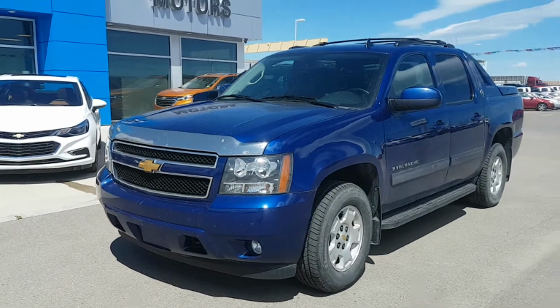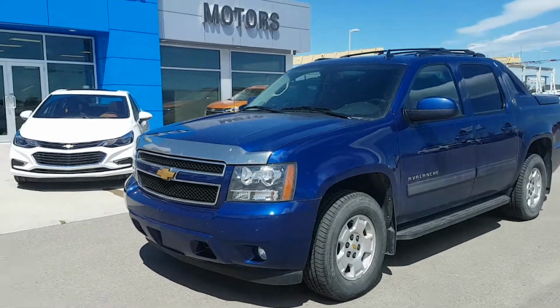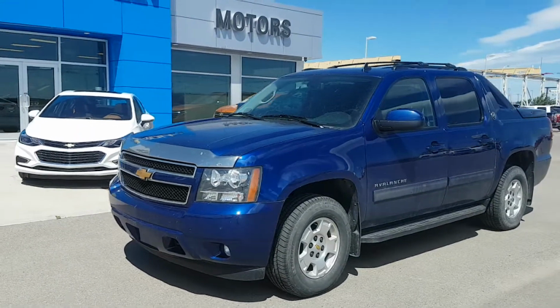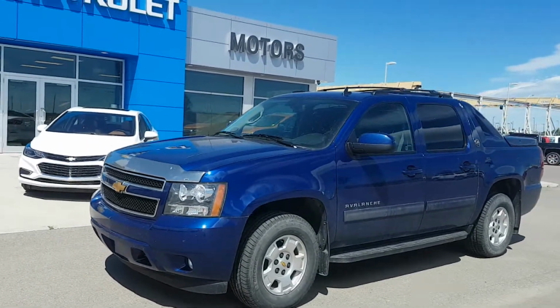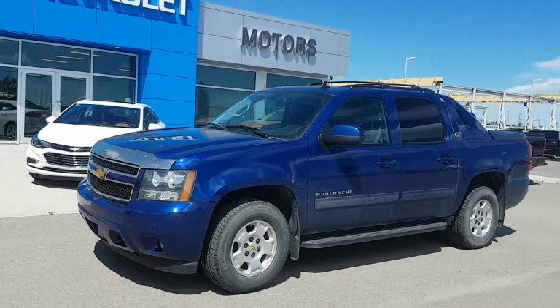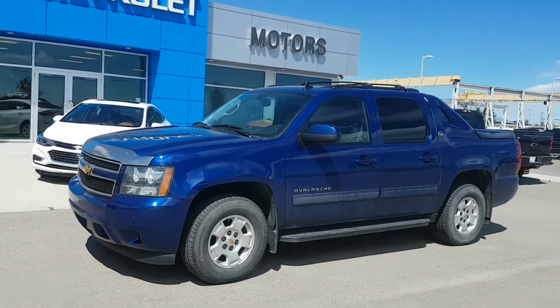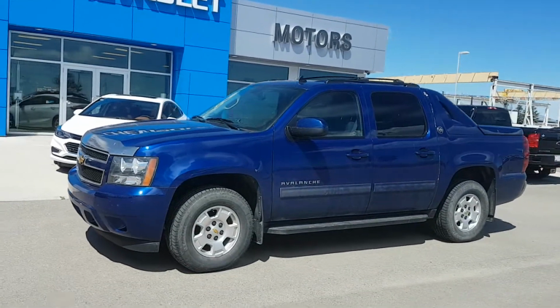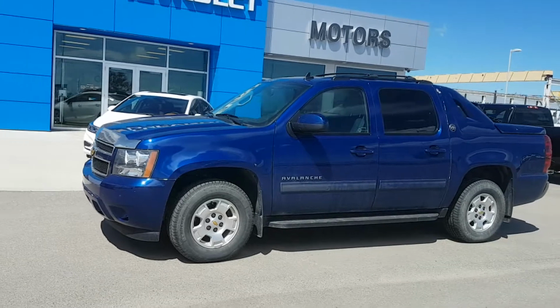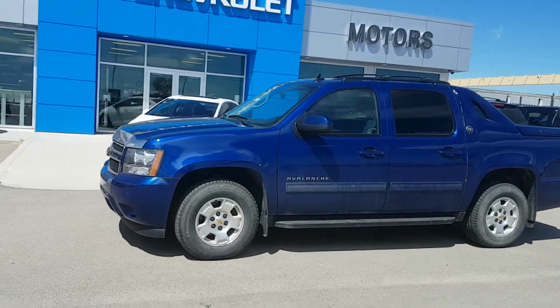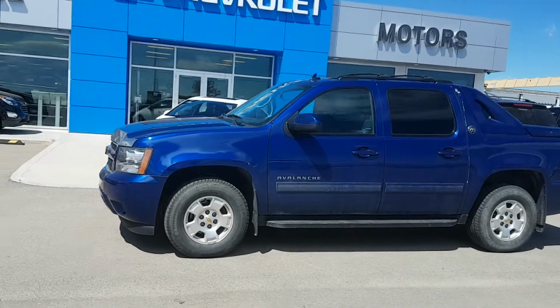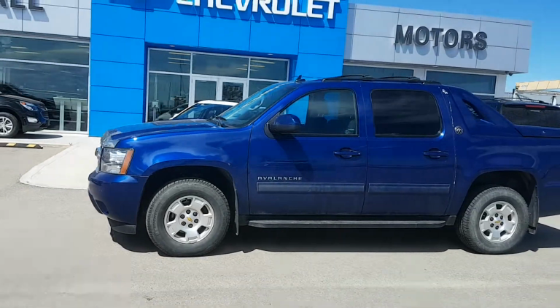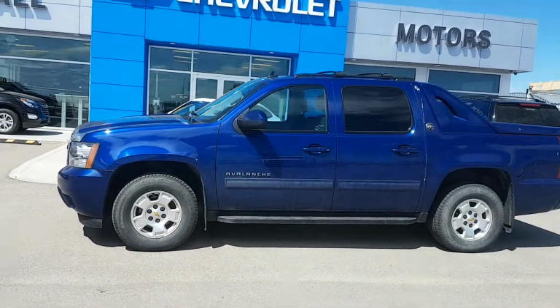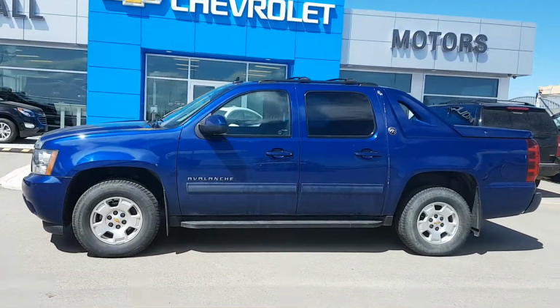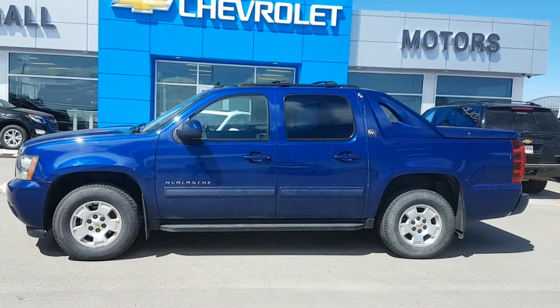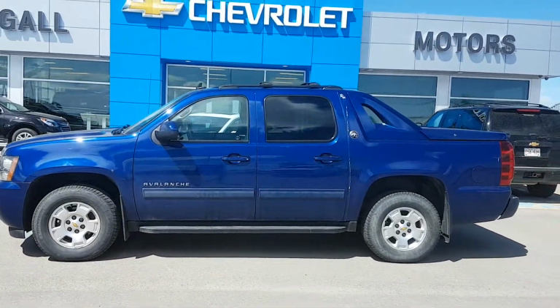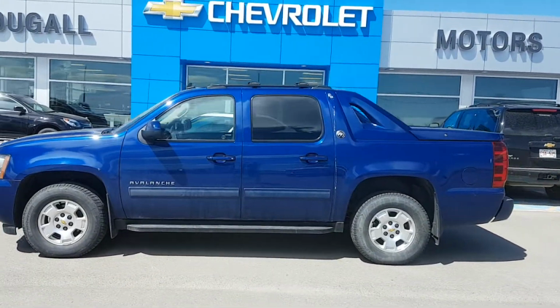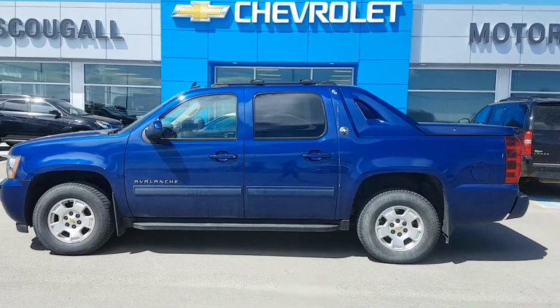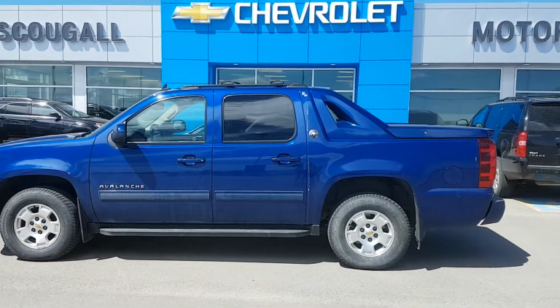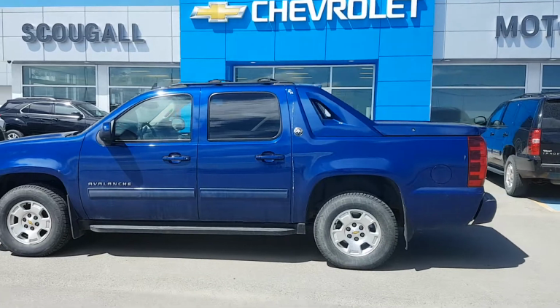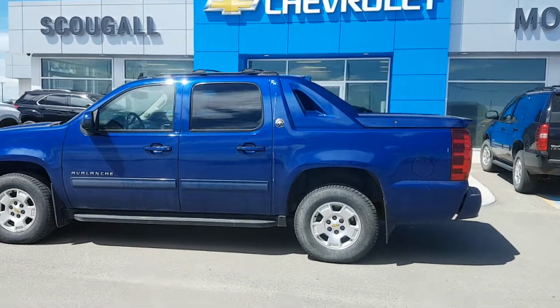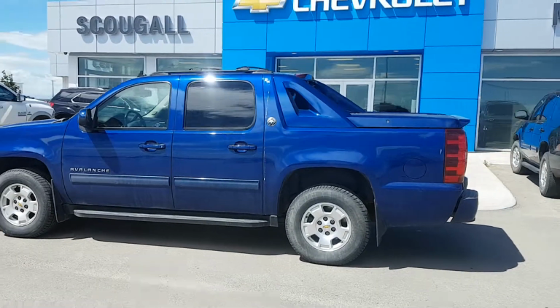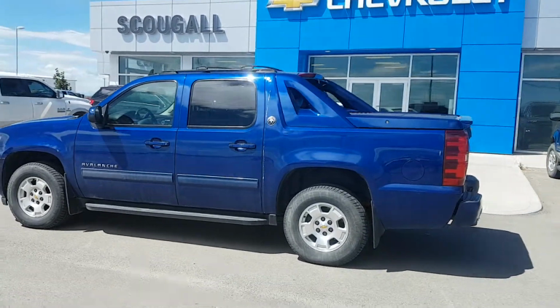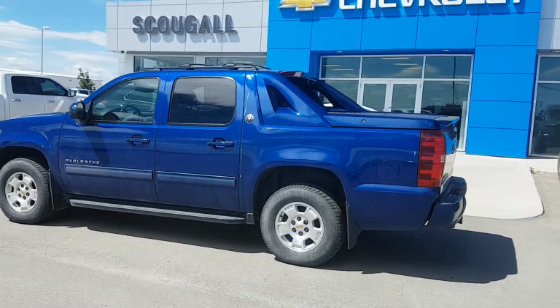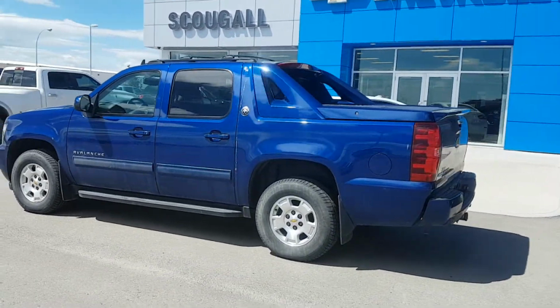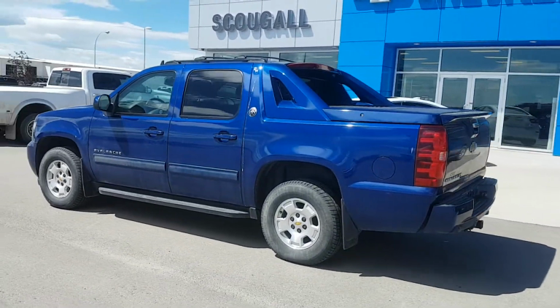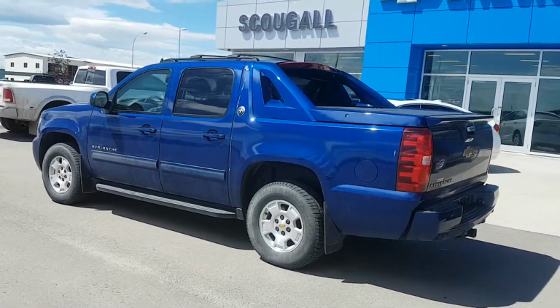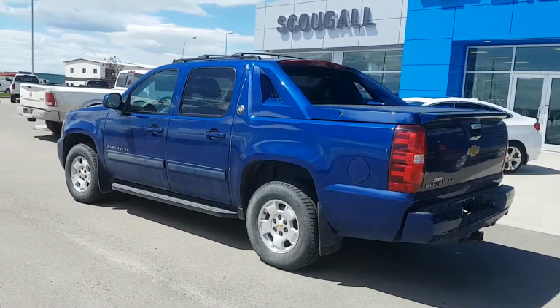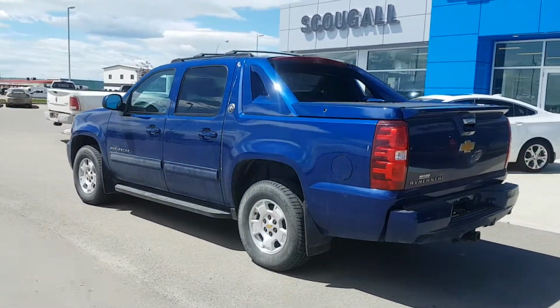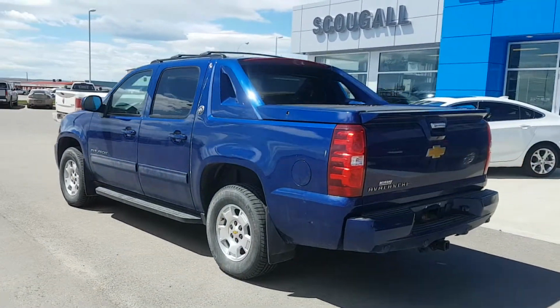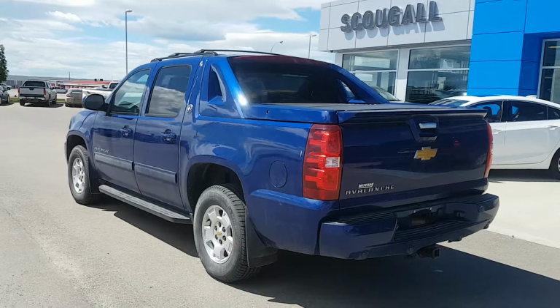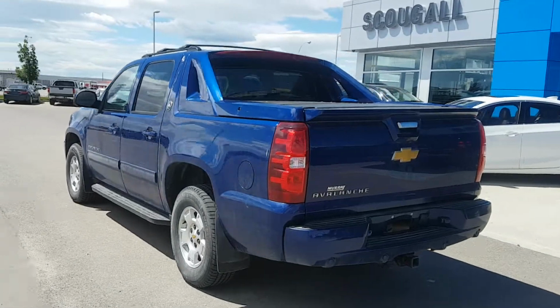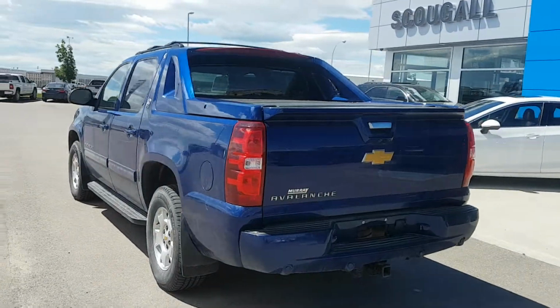Very good day from Scoobaholers in Port MacLeod. Stock number 182954. Not yet detailed, this just came on the lot. It's a 2013 Chevrolet Avalanche, an LT crew cab truck, royal blue in color — it's an awesome color.